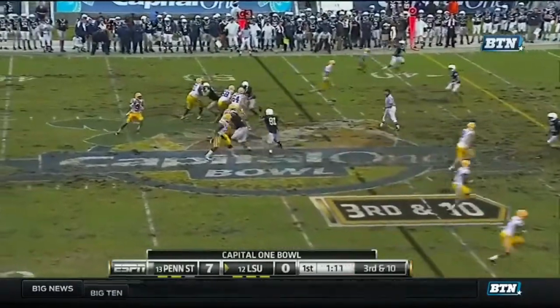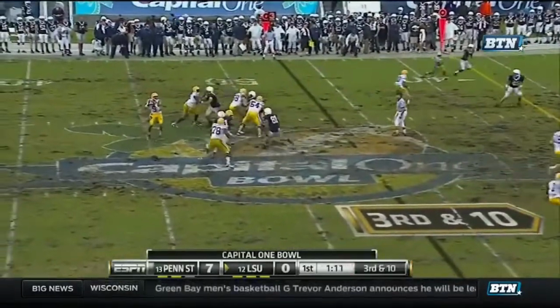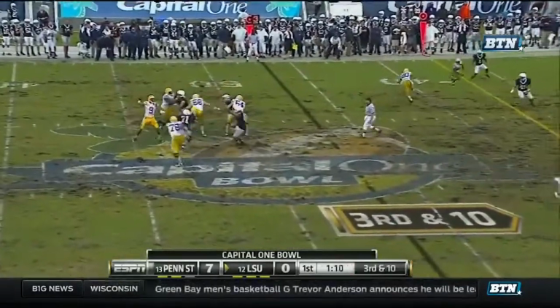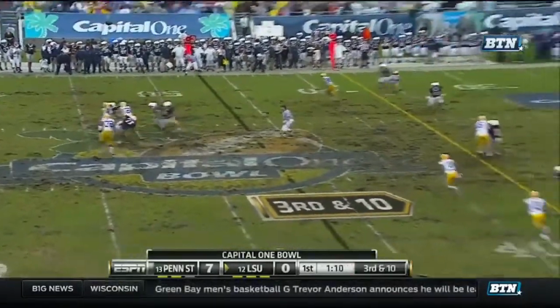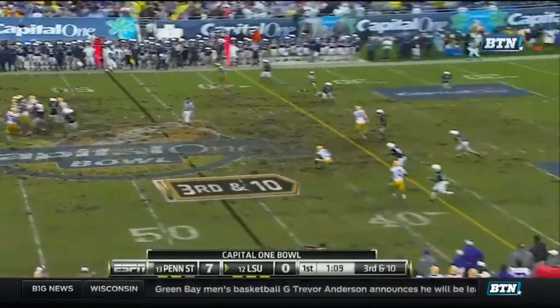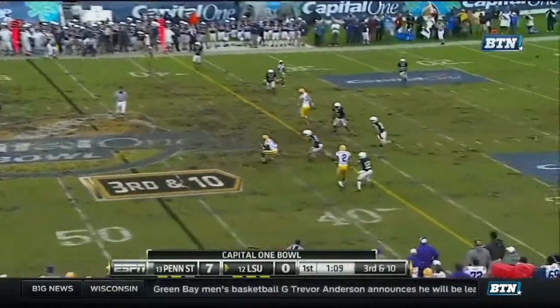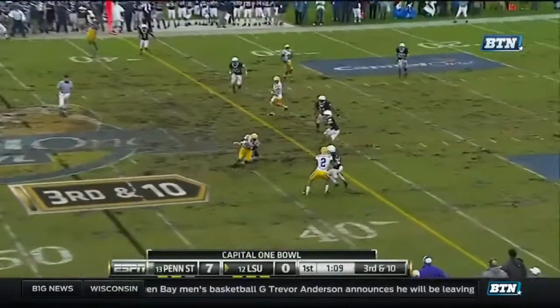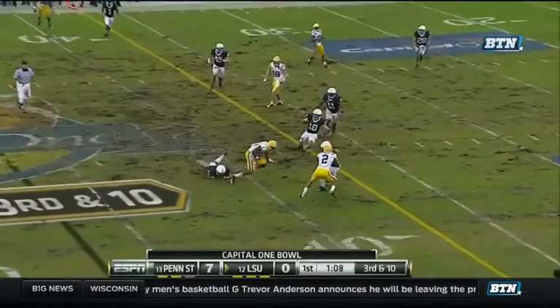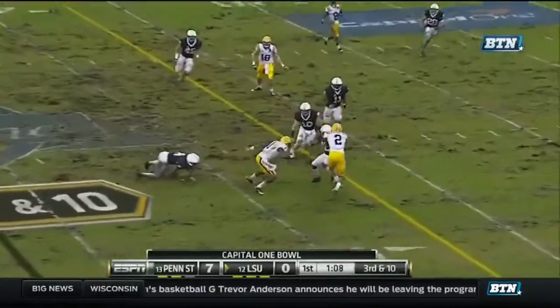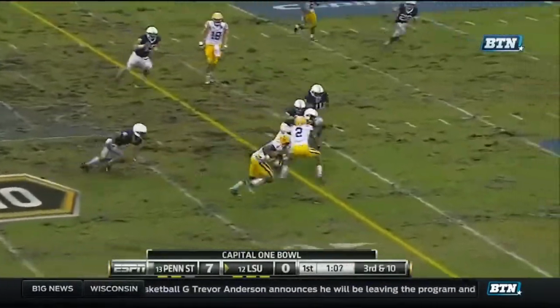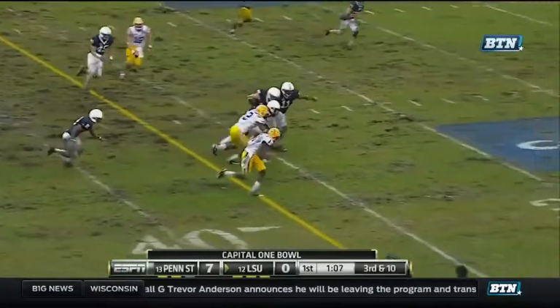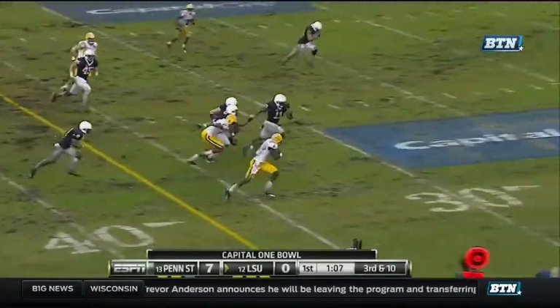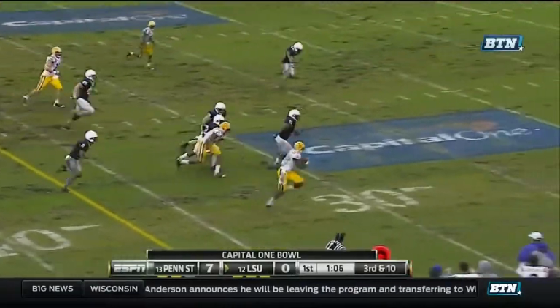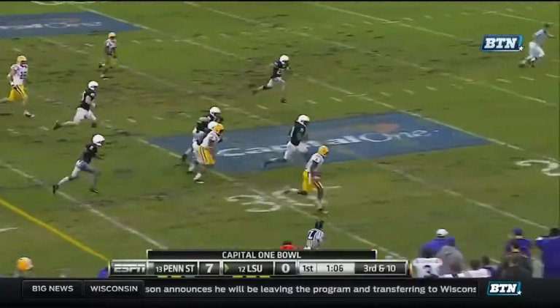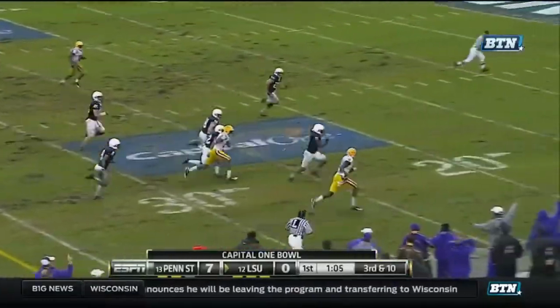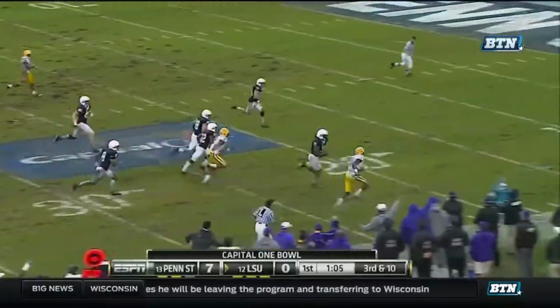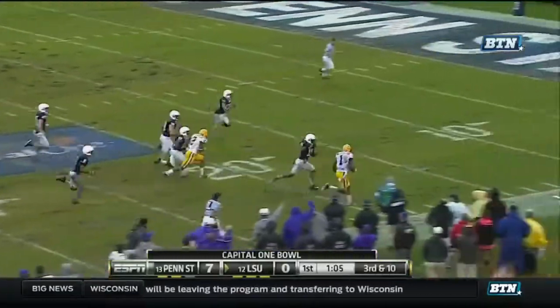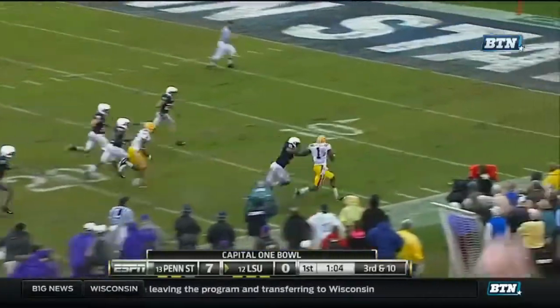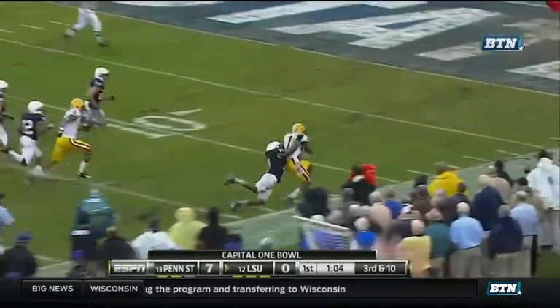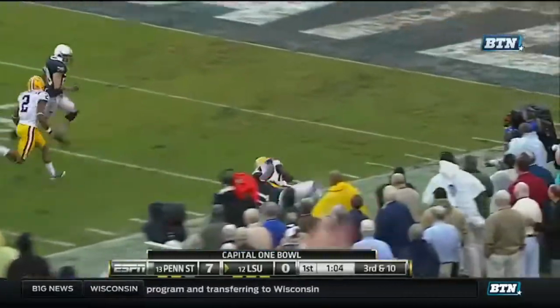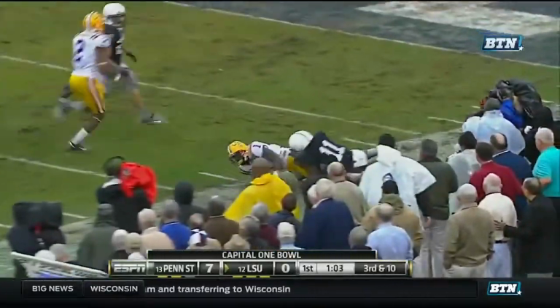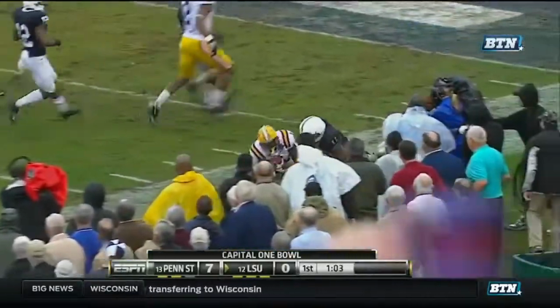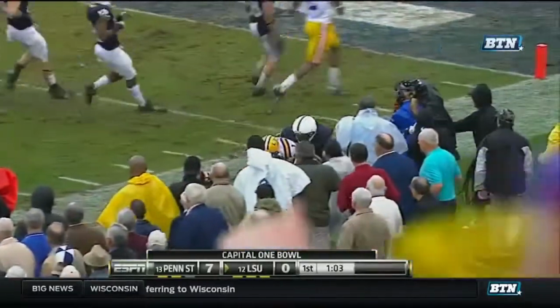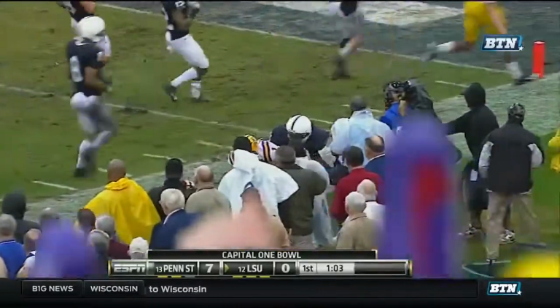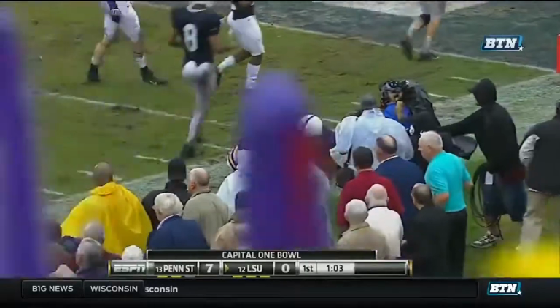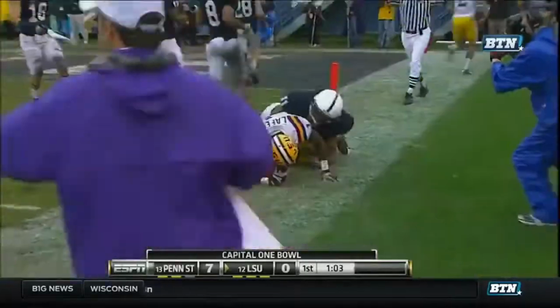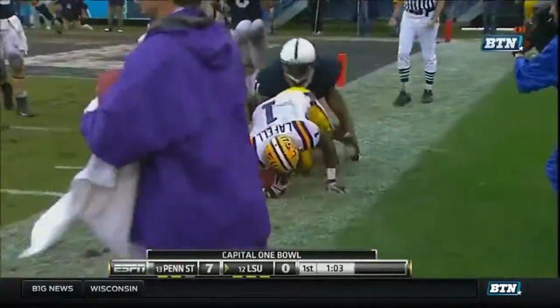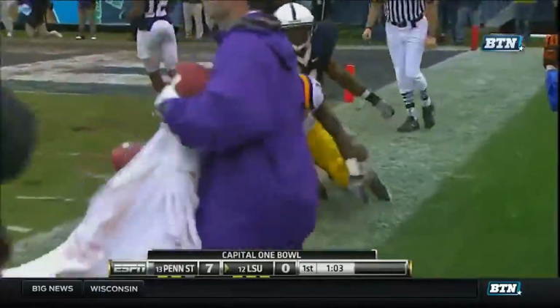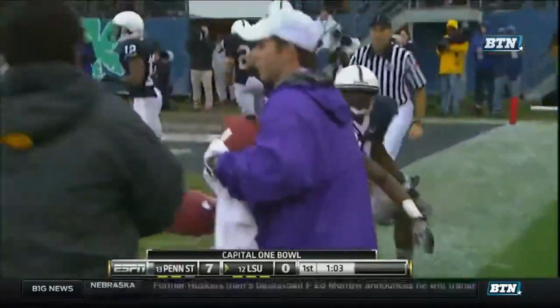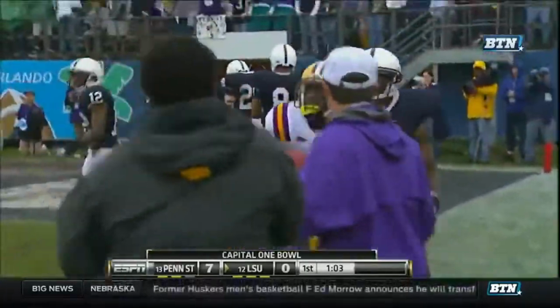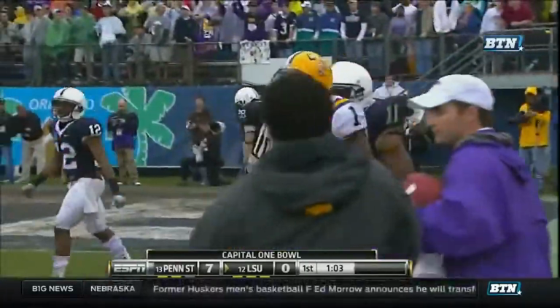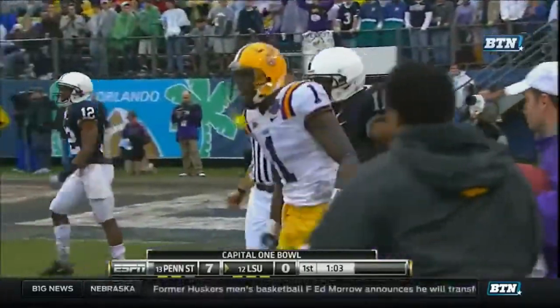Now, third and ten. Jefferson throws underneath. LaFell's got it. He's off to the races. Brandon LaFell to the ten. Navarro Bowman tracked him down or he would have had a touchdown.